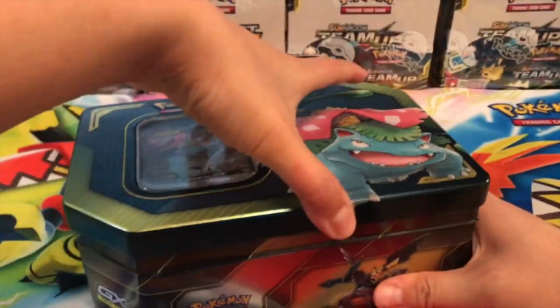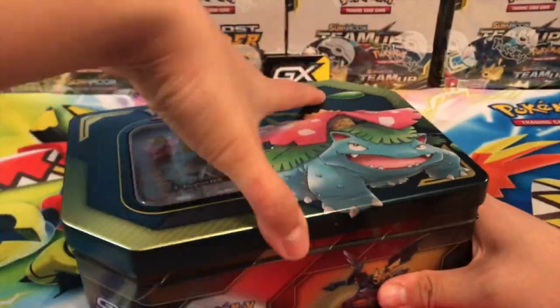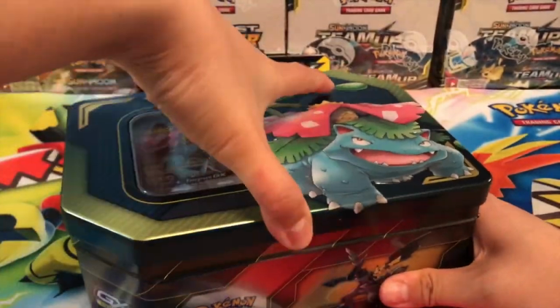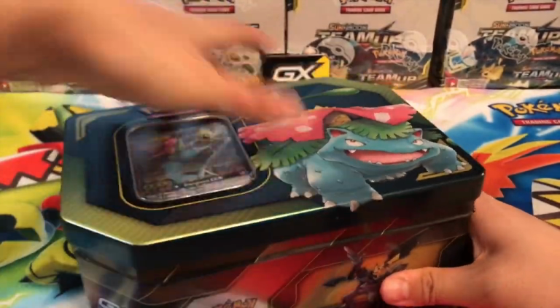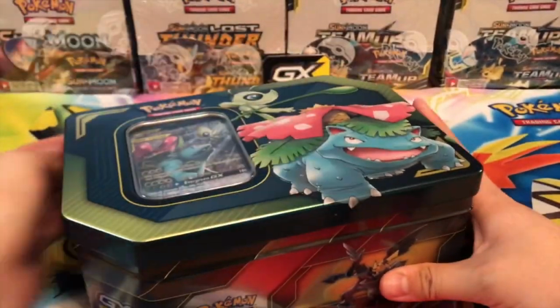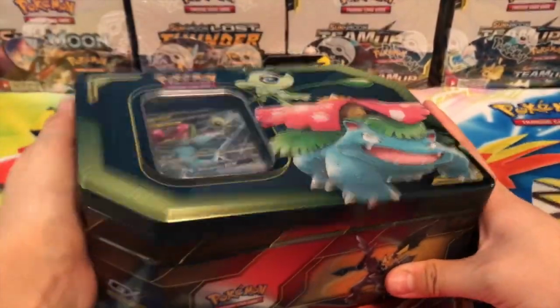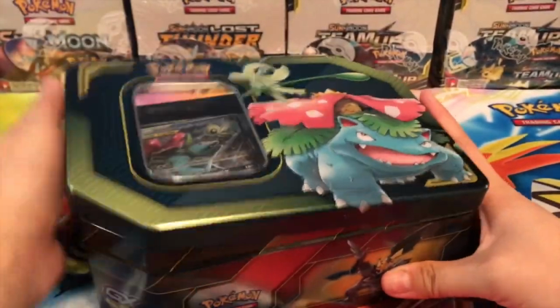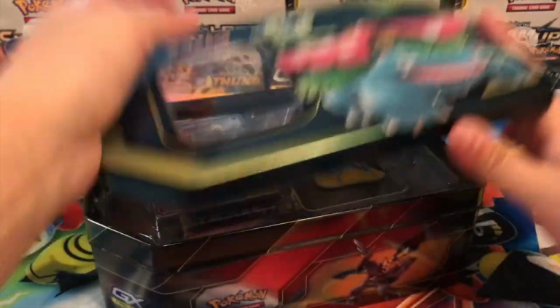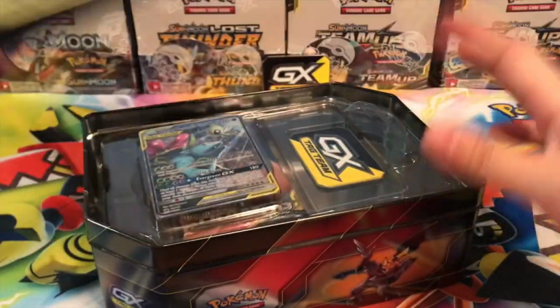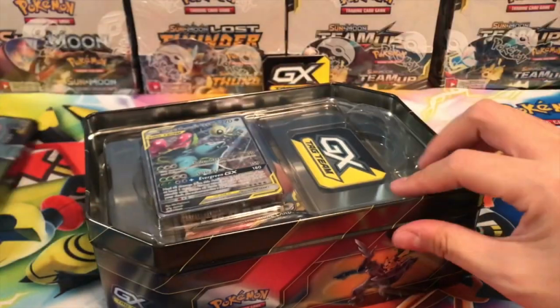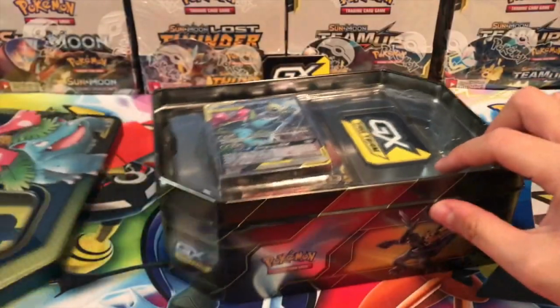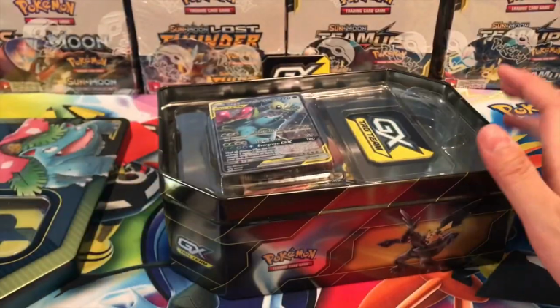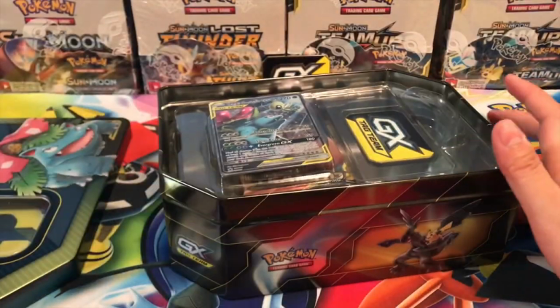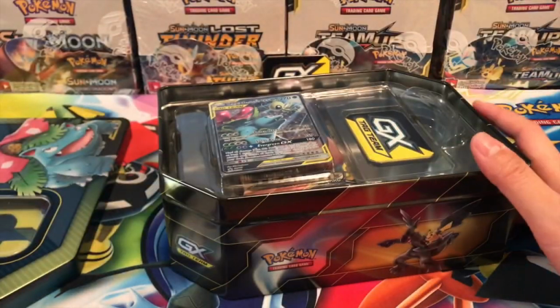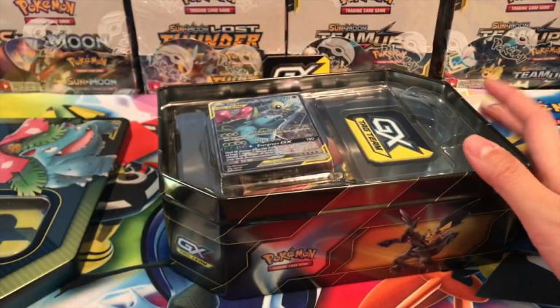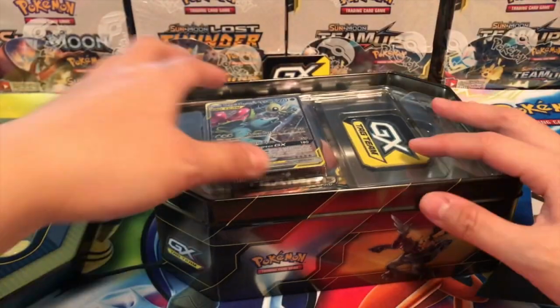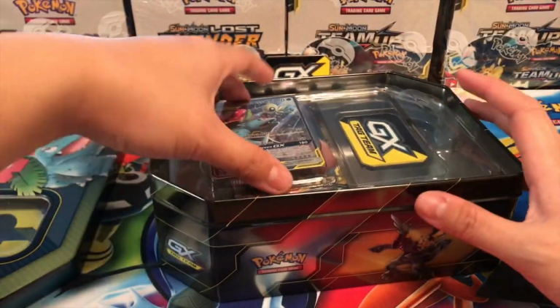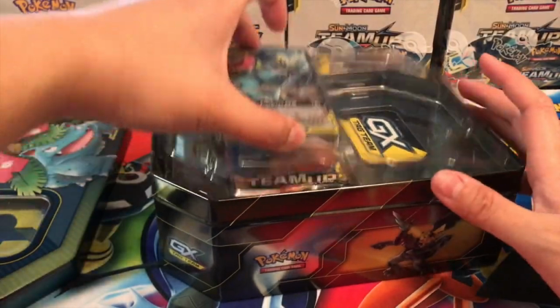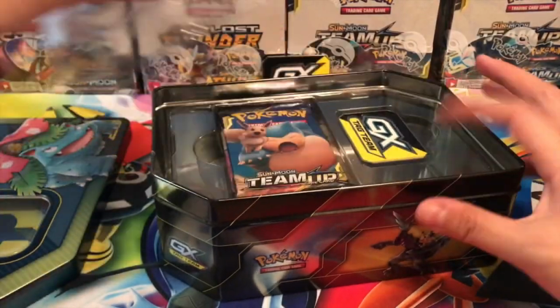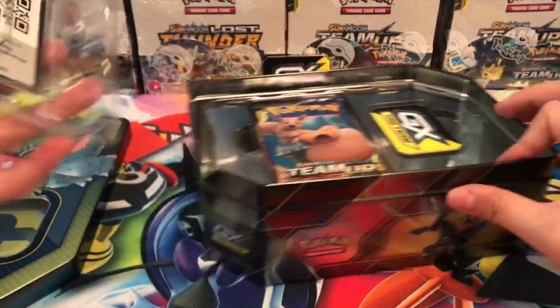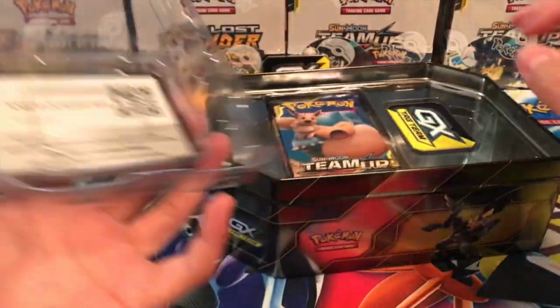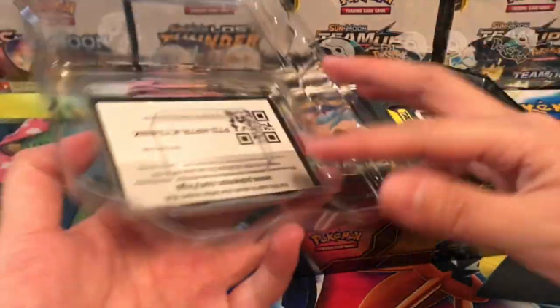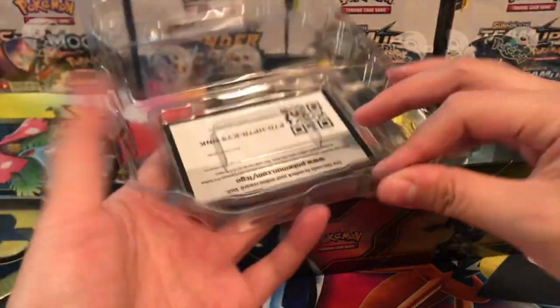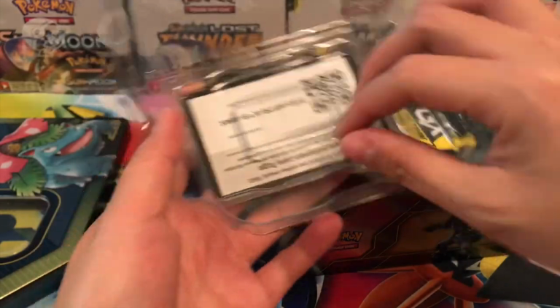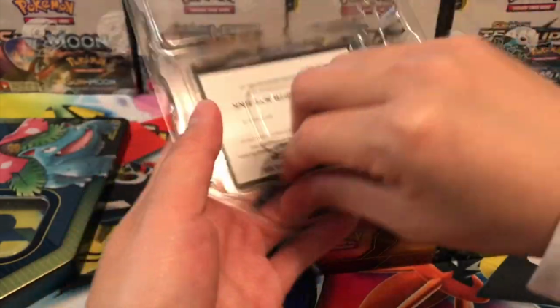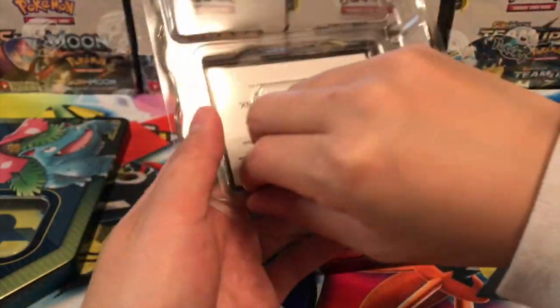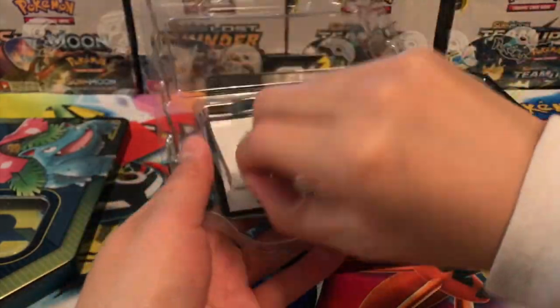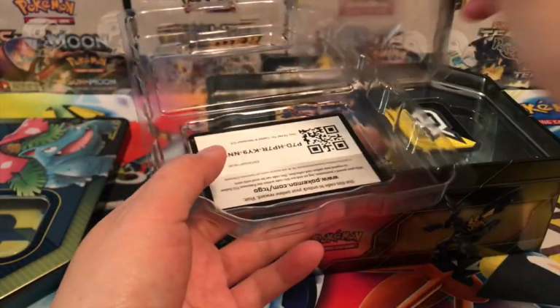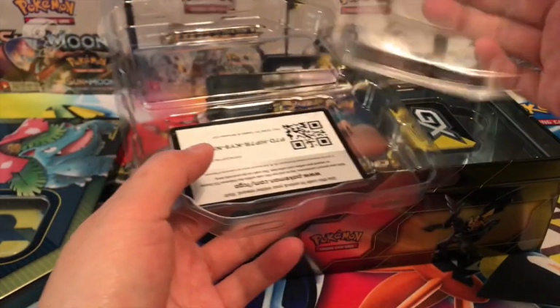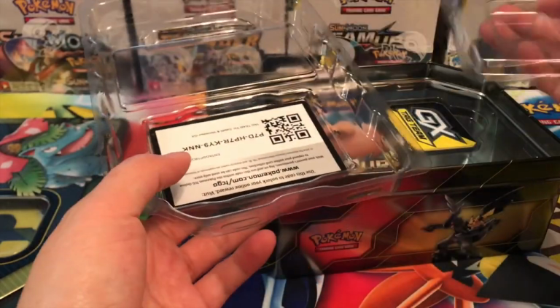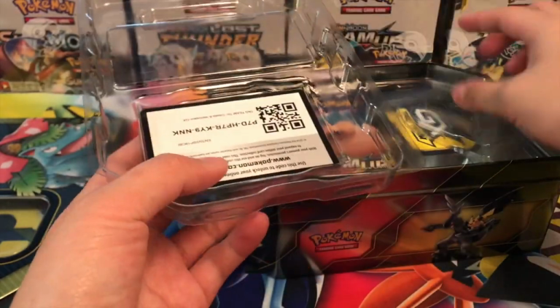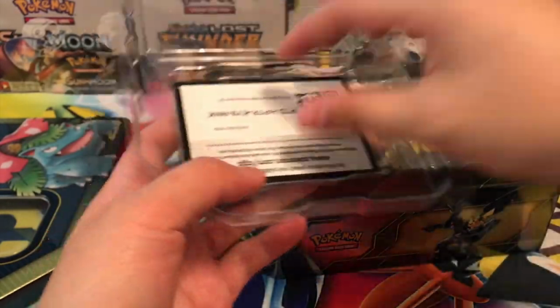The Pikachu and Zekrom tin will be coming on Monday — I purchased that from Amazon because it's sold out online, which is crazy. But who wouldn't want that alternate art? It's absolutely gorgeous.